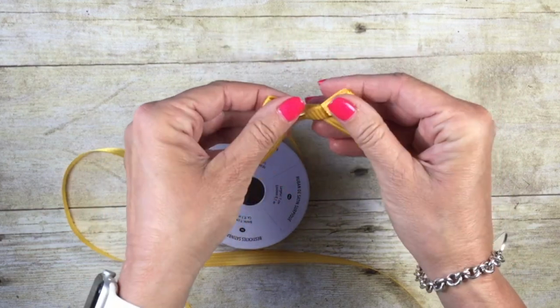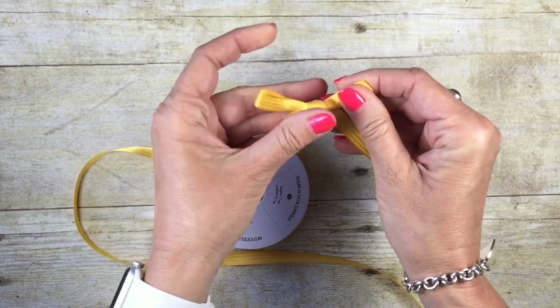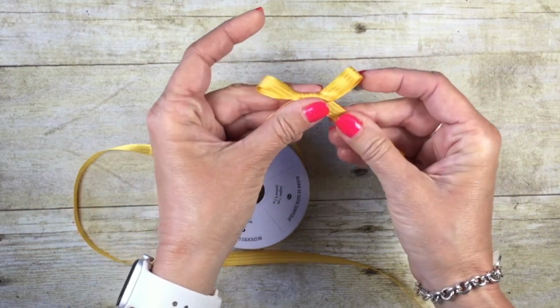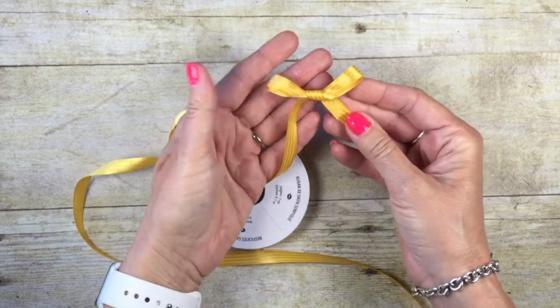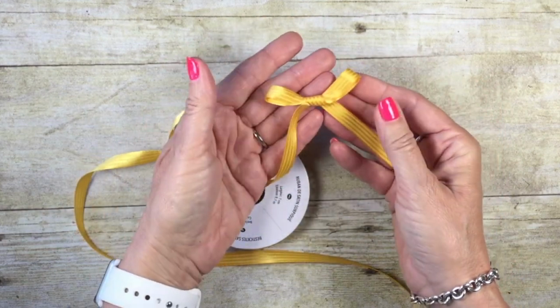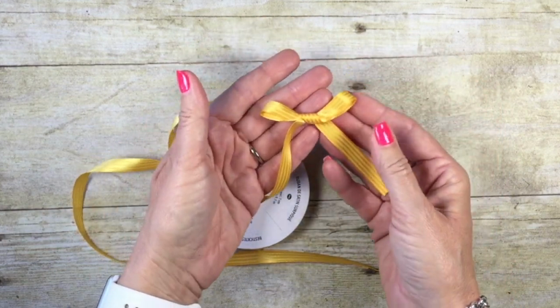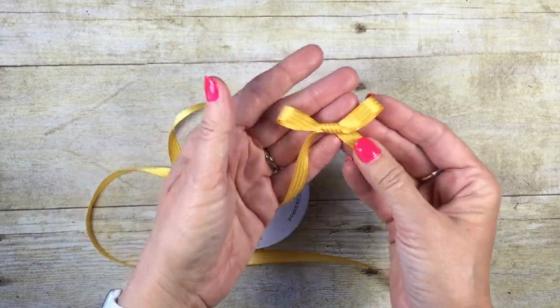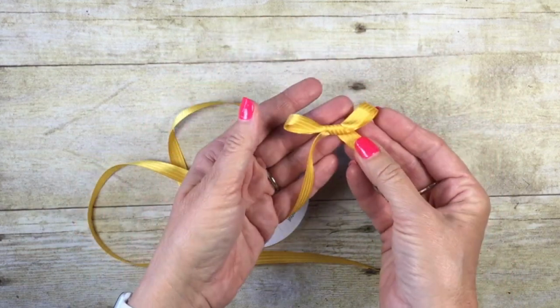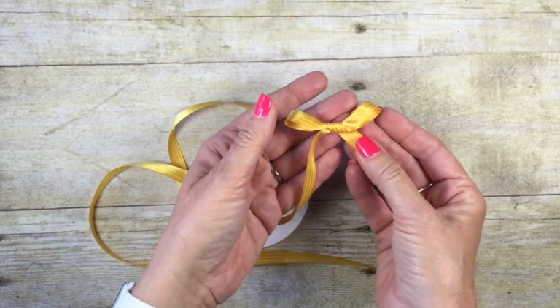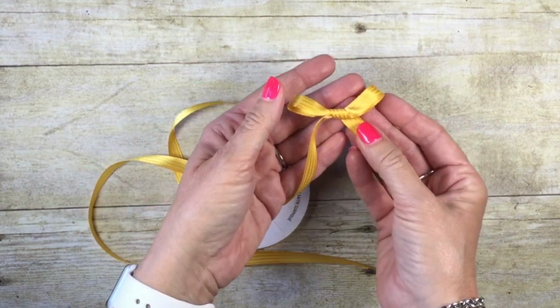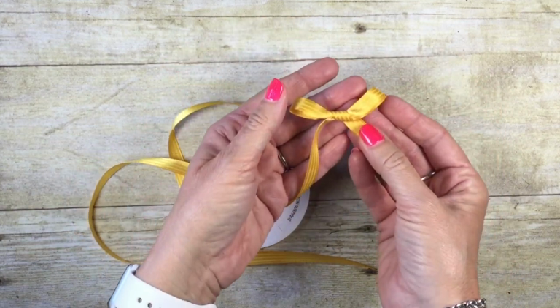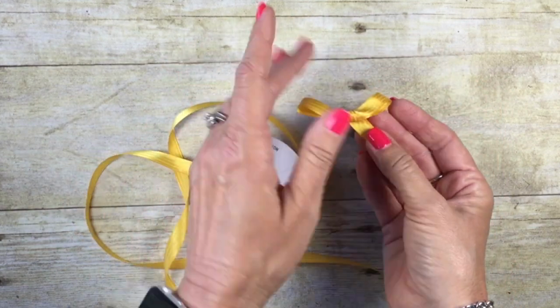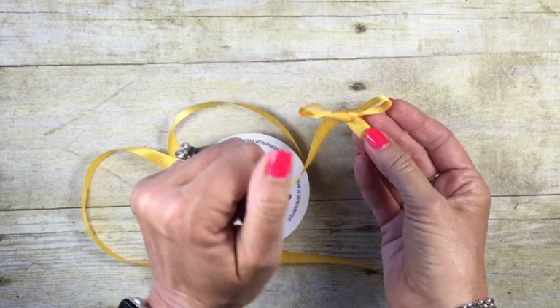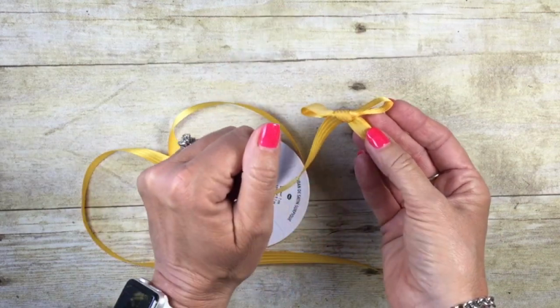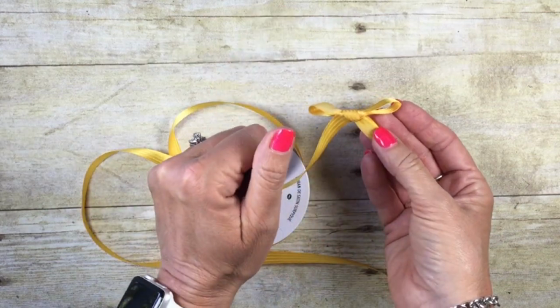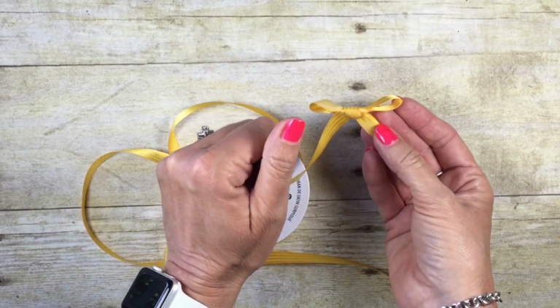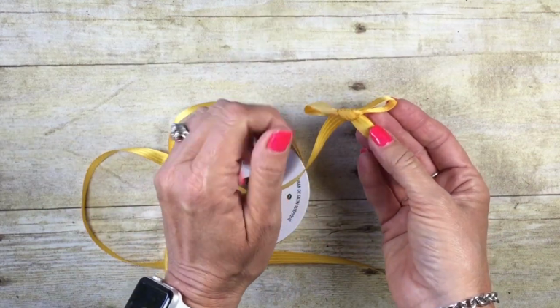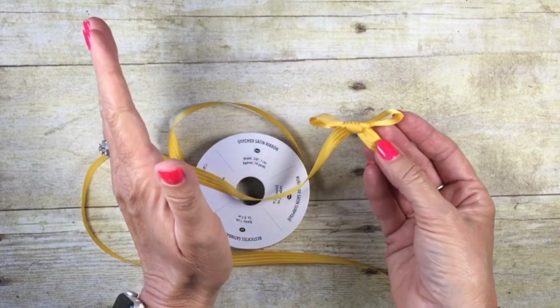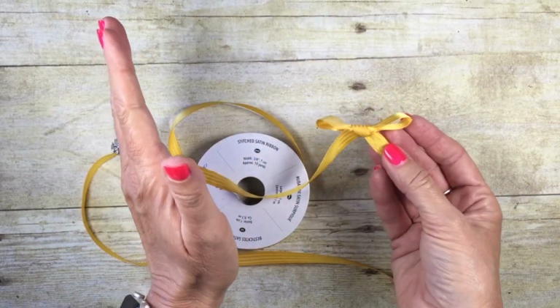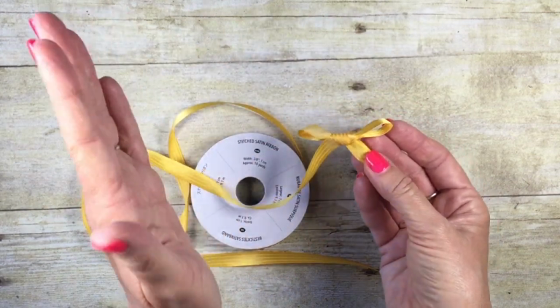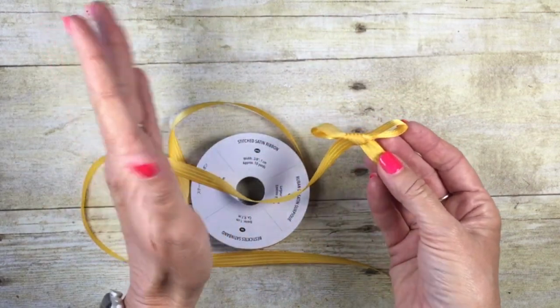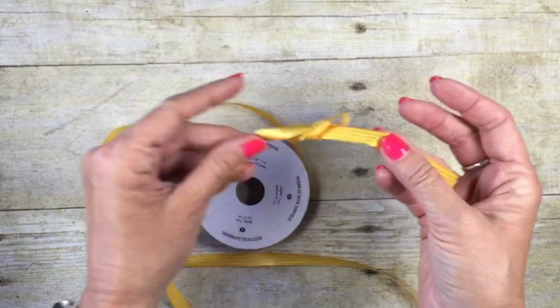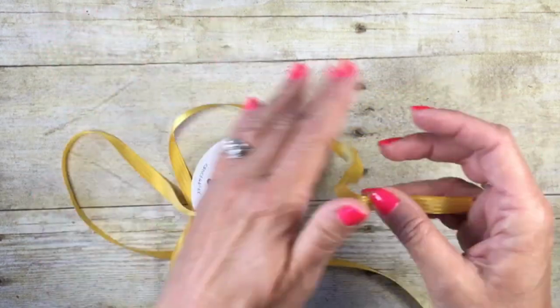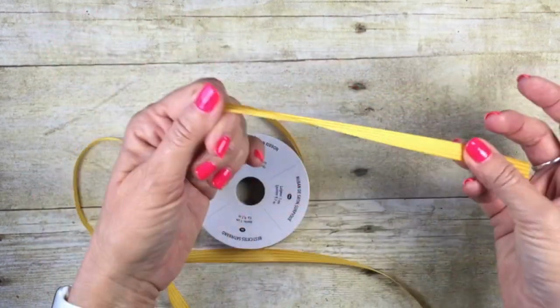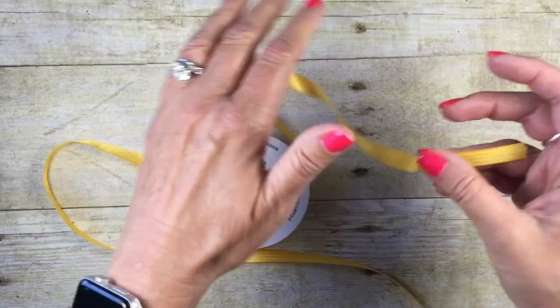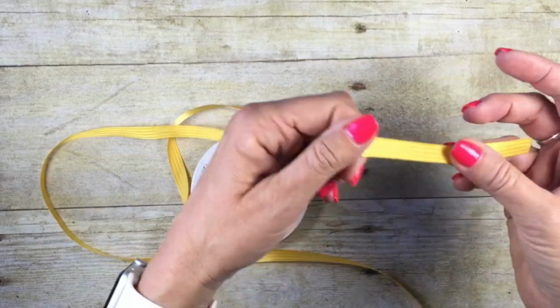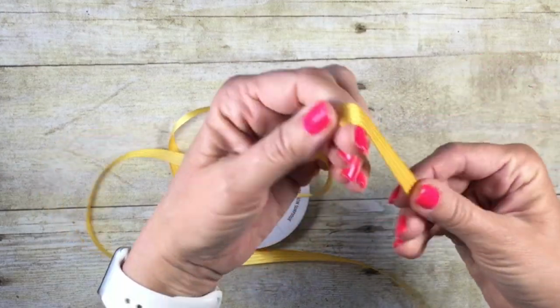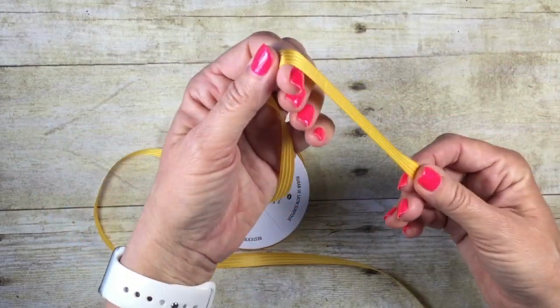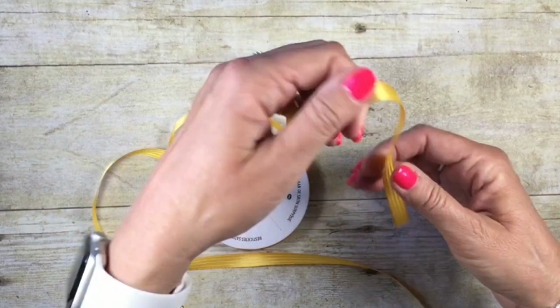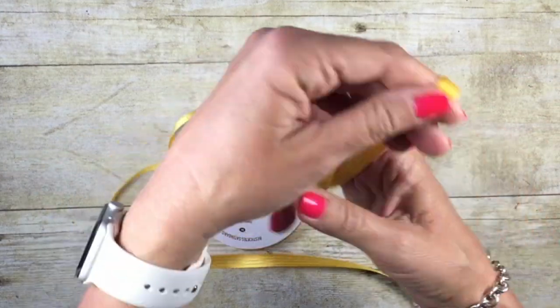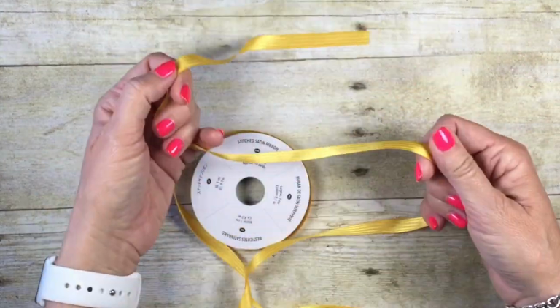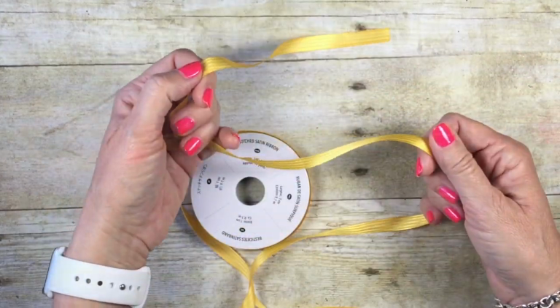You can make them any size you want, but after I created that video I got to thinking, I wonder if I can make a double bow — and guess what? It worked! So today I'm going to share with you how to create a double bow using that same technique.